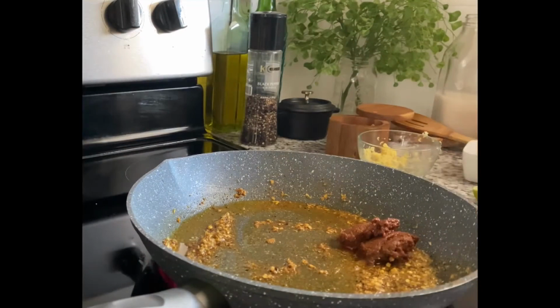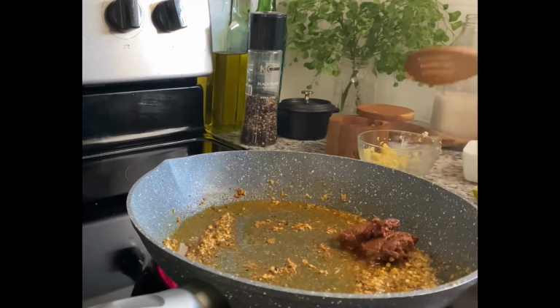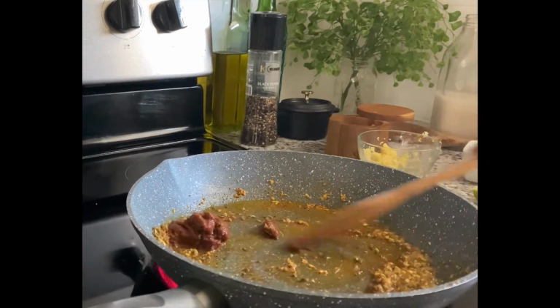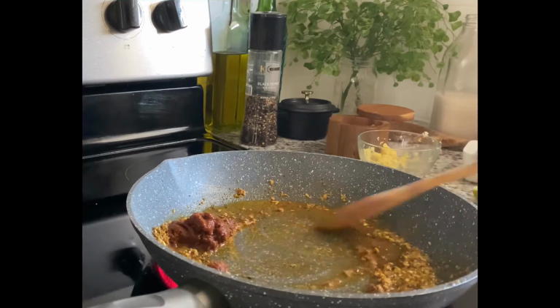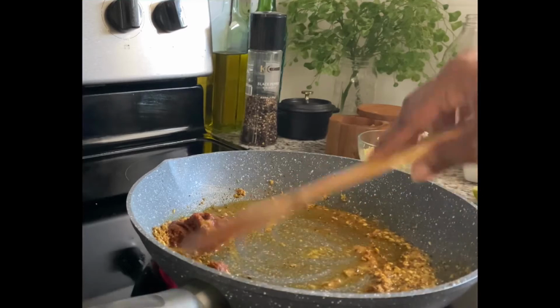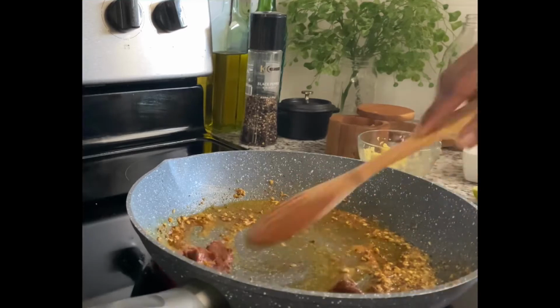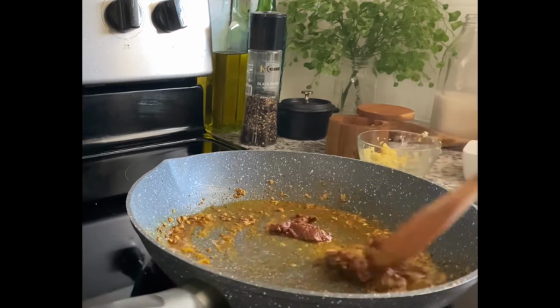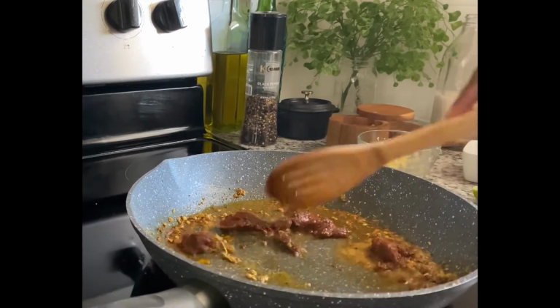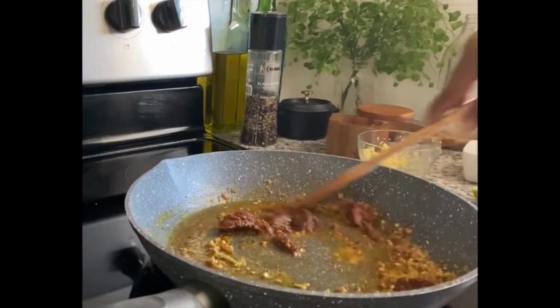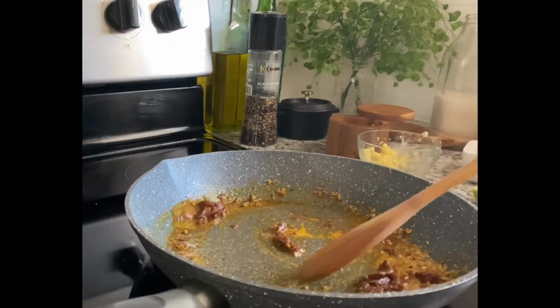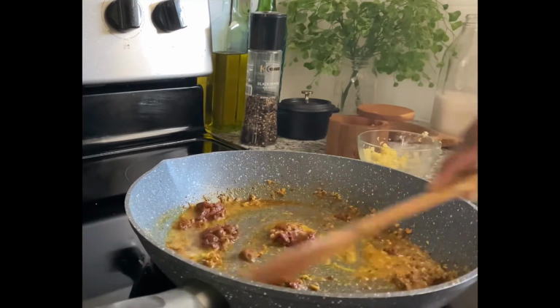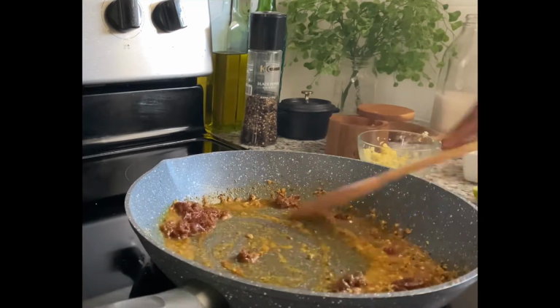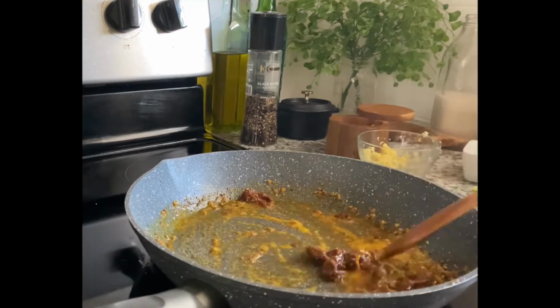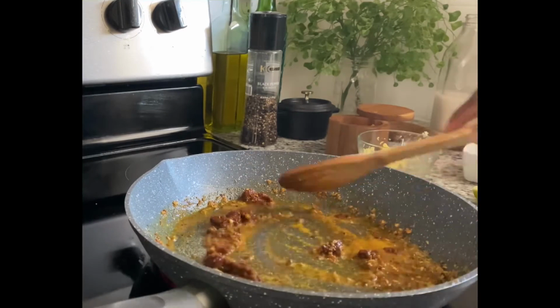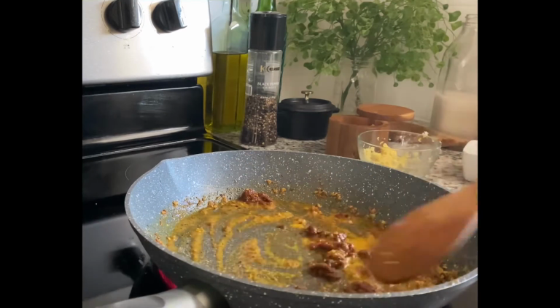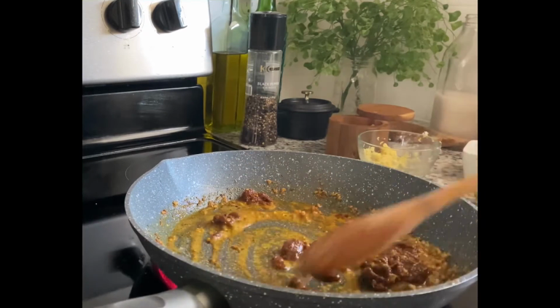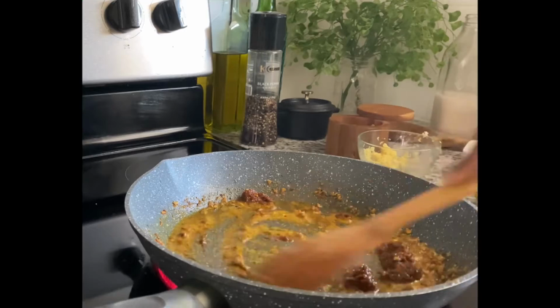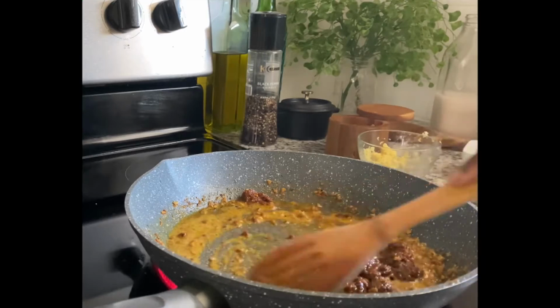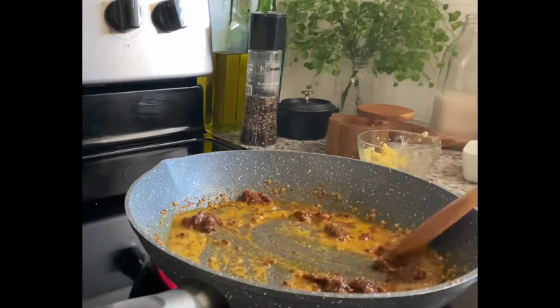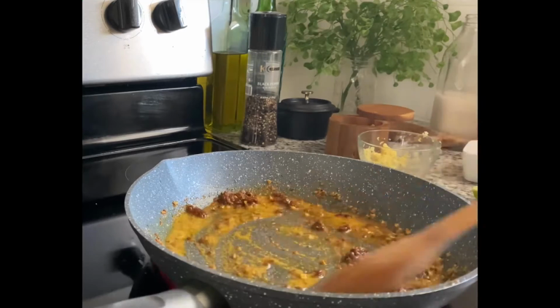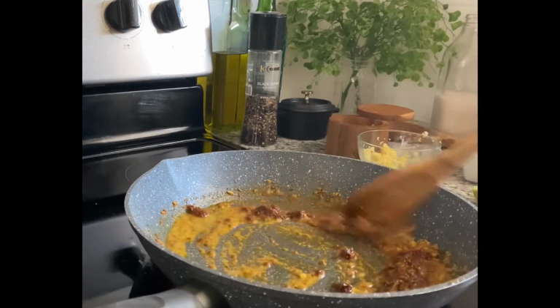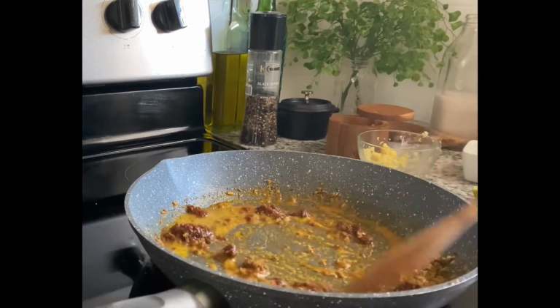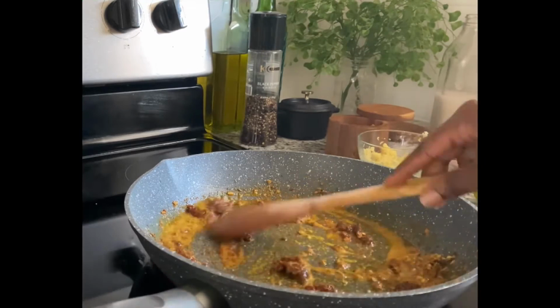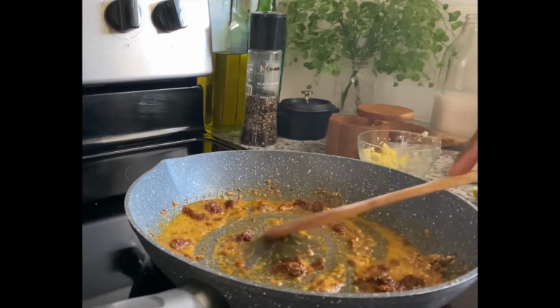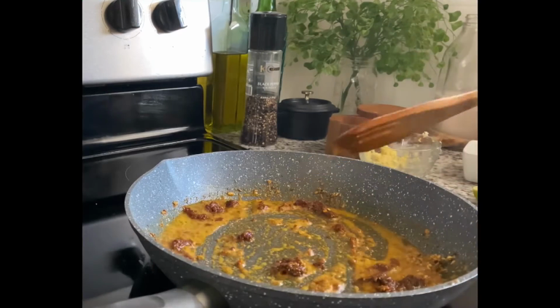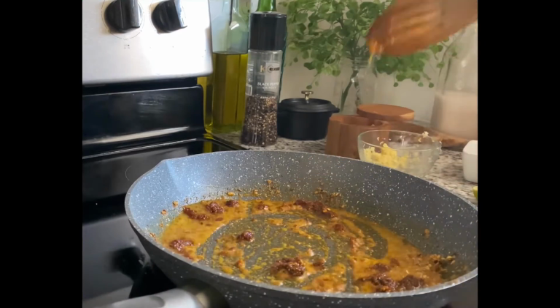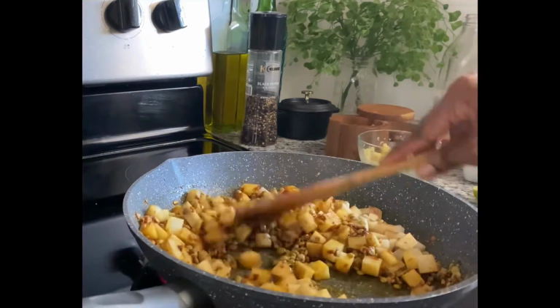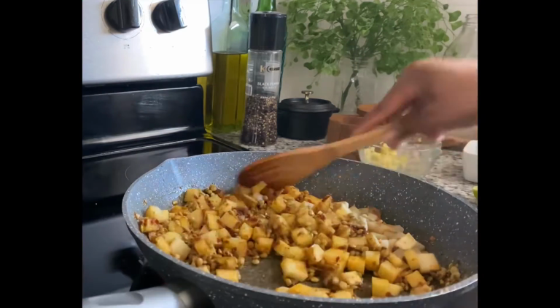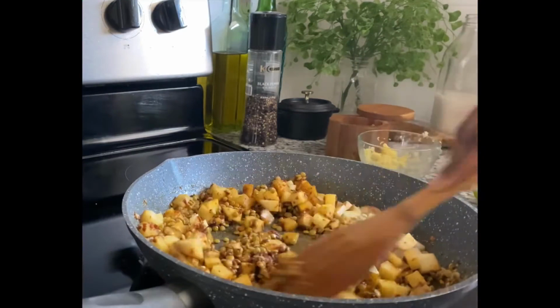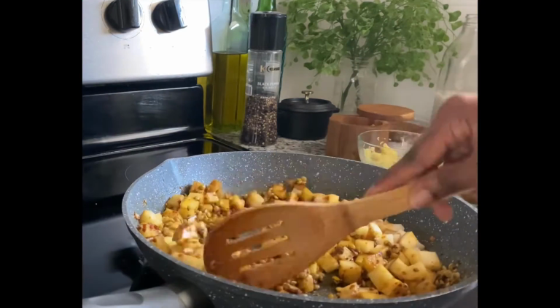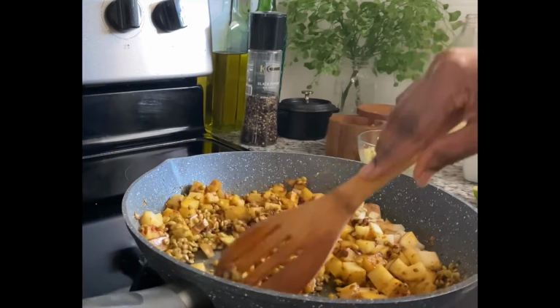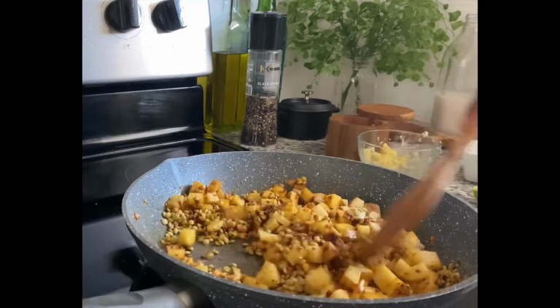Next up, I added my curry paste. After that was mixed in very well, I added in the lentils and potatoes and got those totally coated in the curry paste.